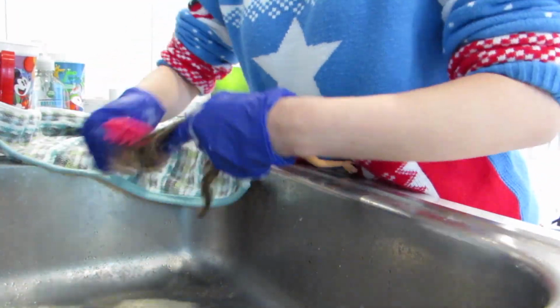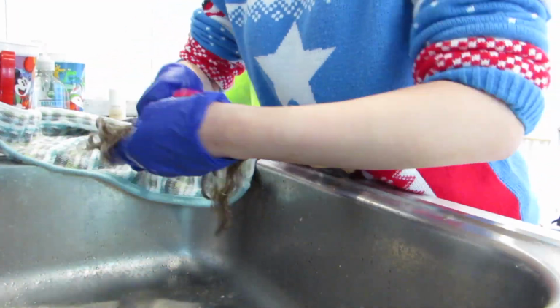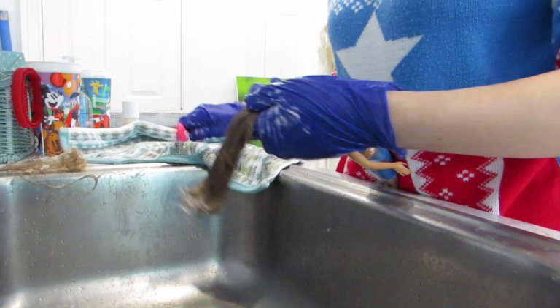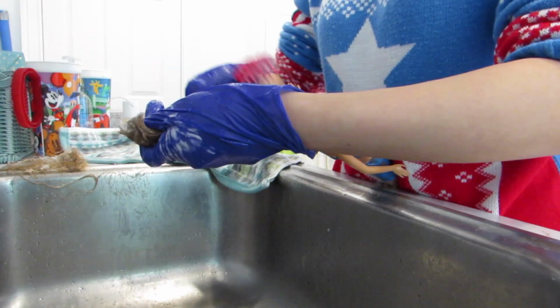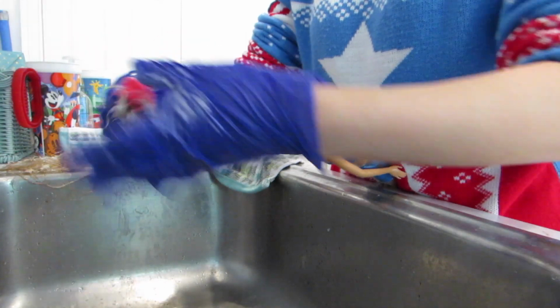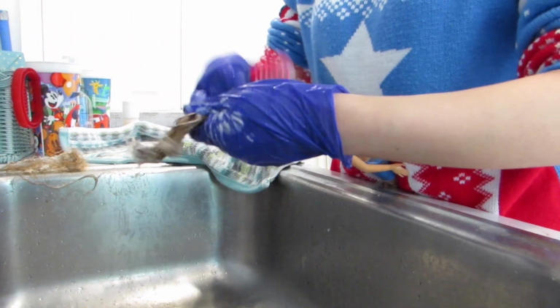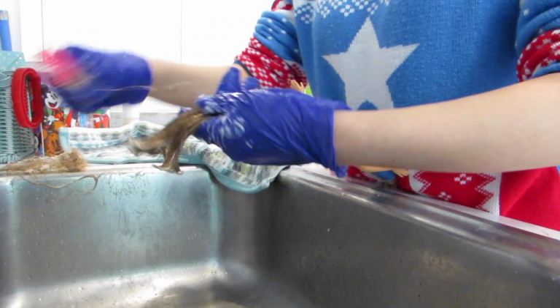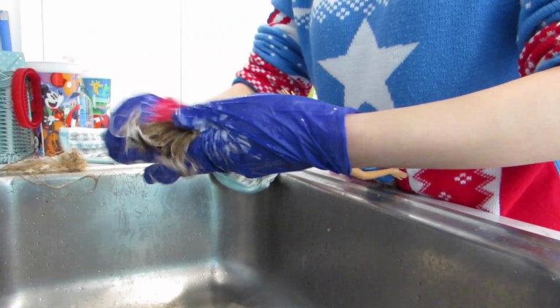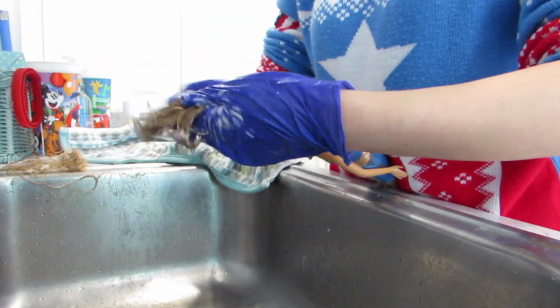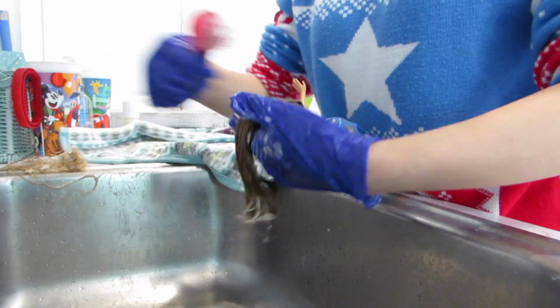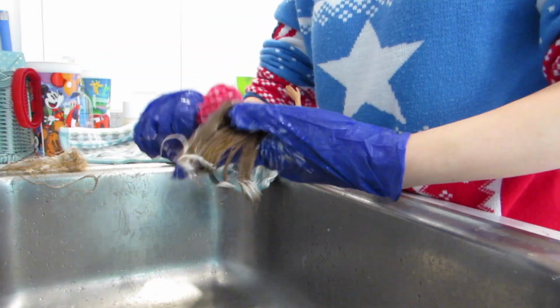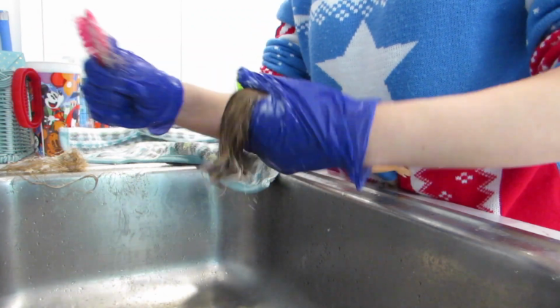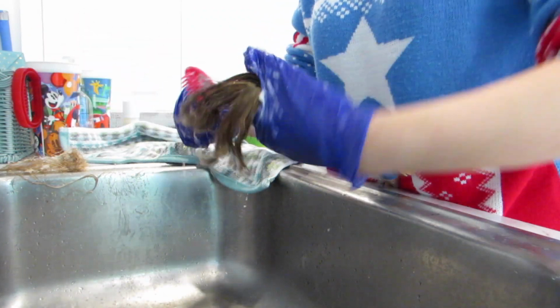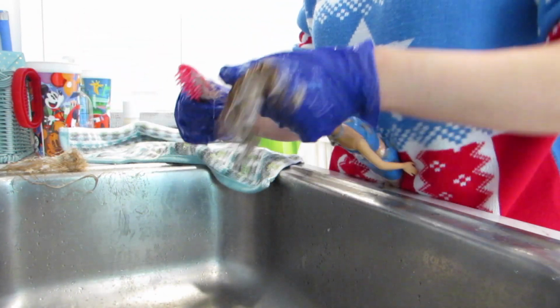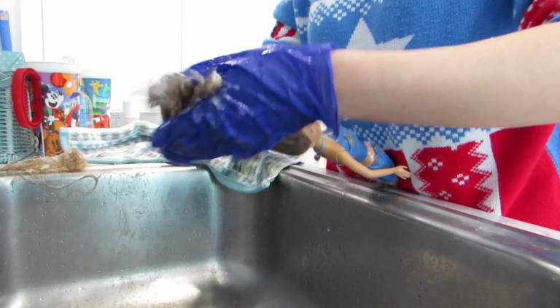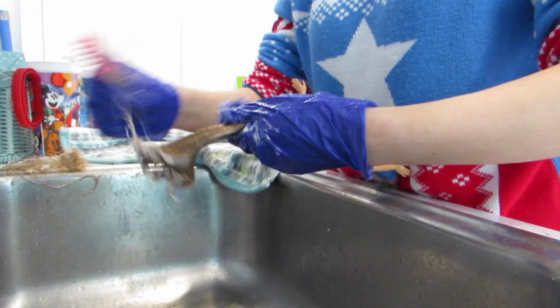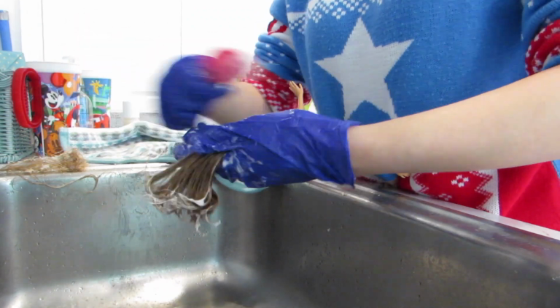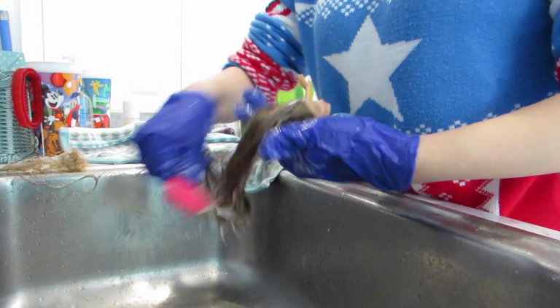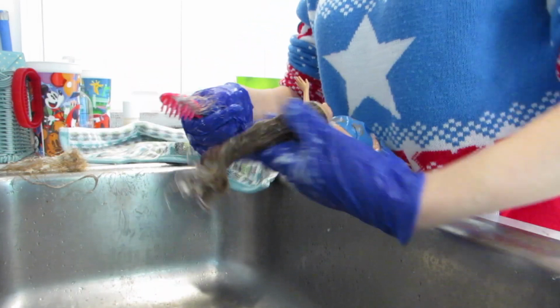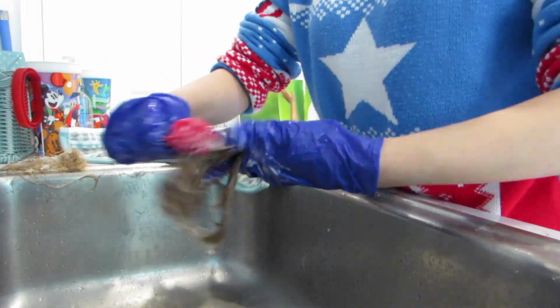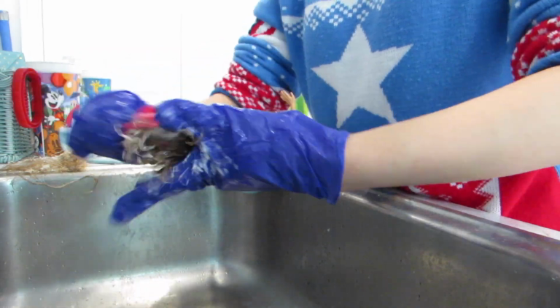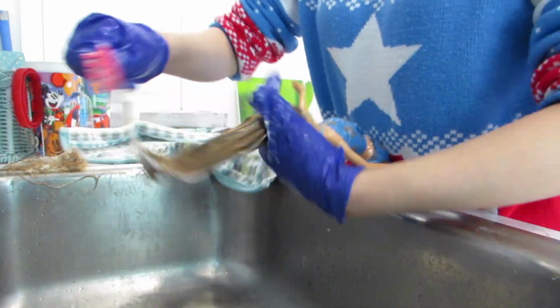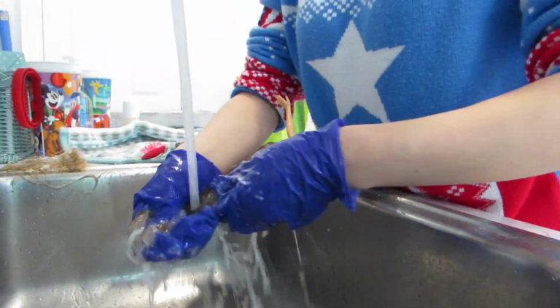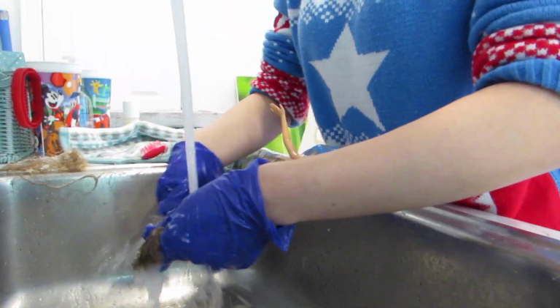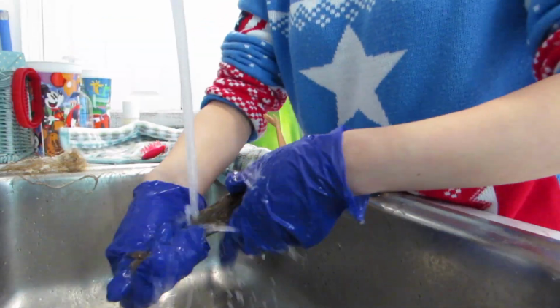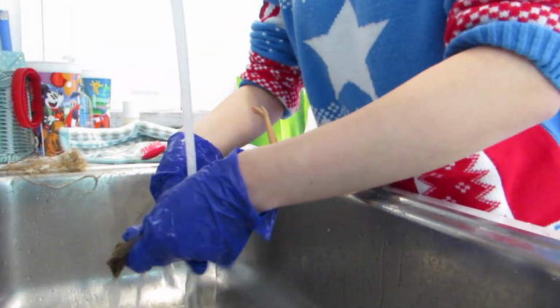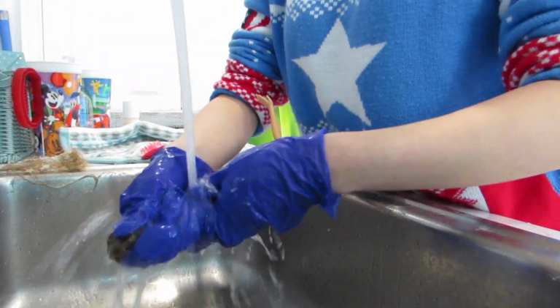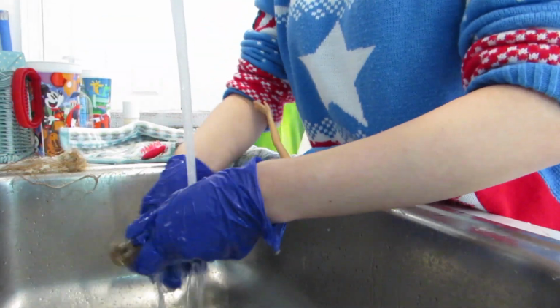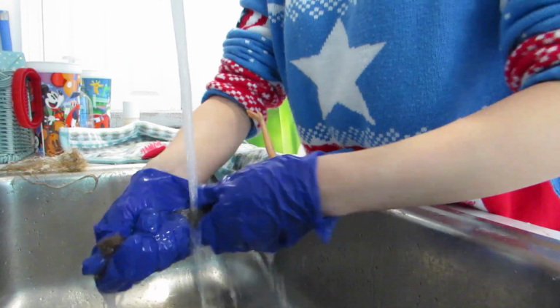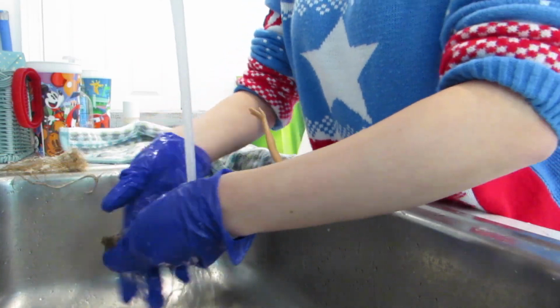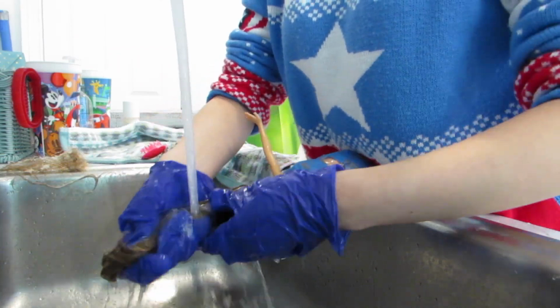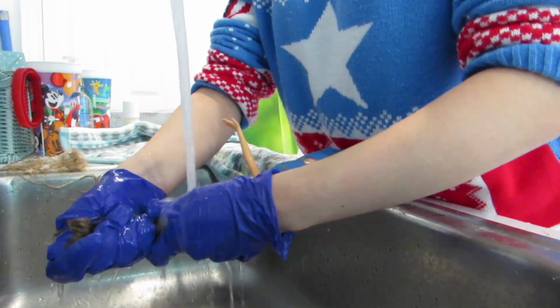So I wet the hair, slathered in conditioner, and brushed it out until there were no more knots. Then I rinsed everything out, shampooed the hair, and did the conditioner step one more time to make sure the hair is moisturized, then washed all of it out. Afterwards, I put hair oil and leave-in conditioner in her hair and hit it with a flat iron.